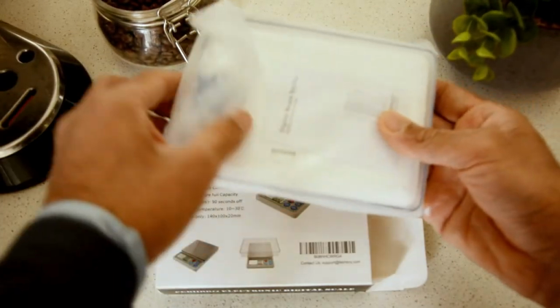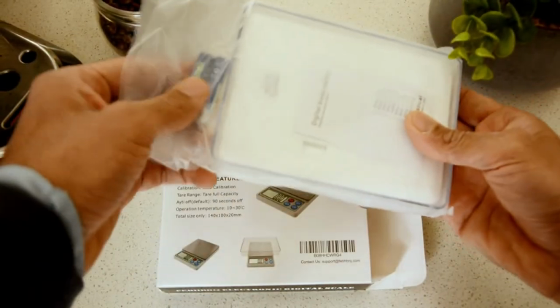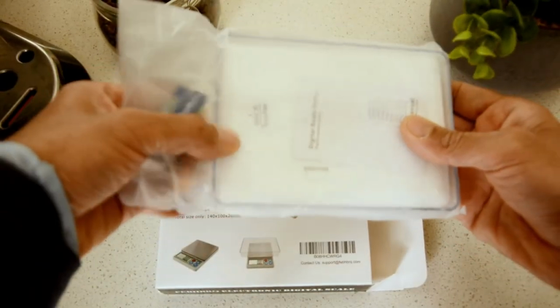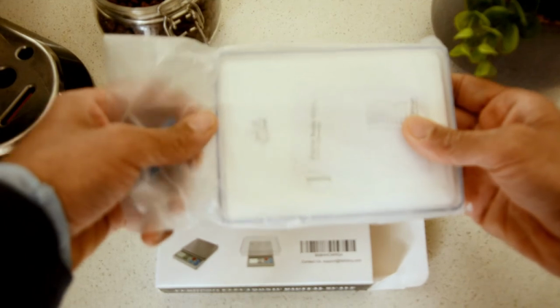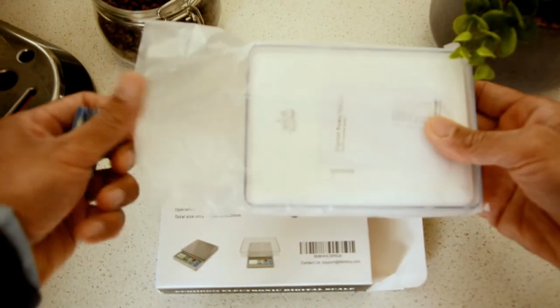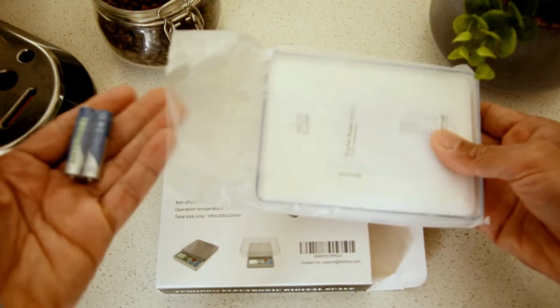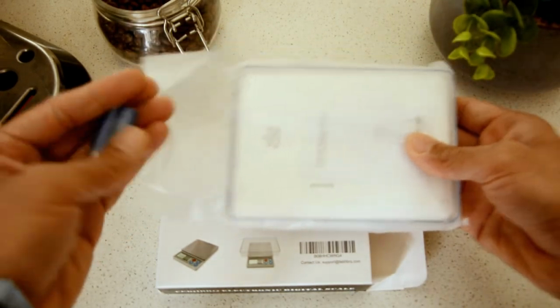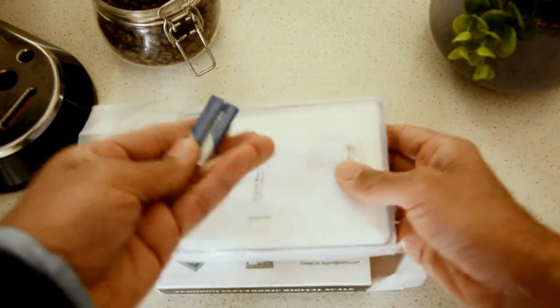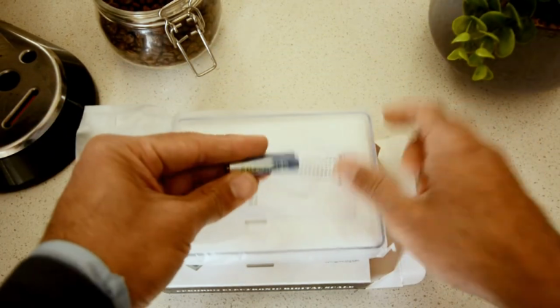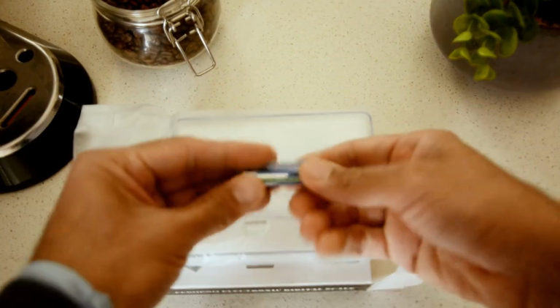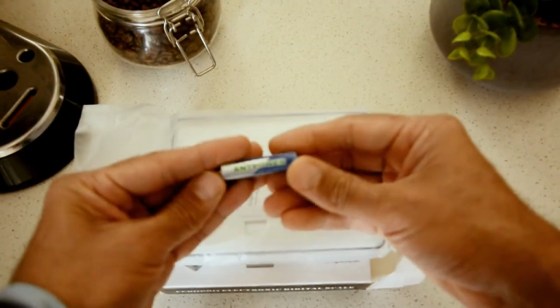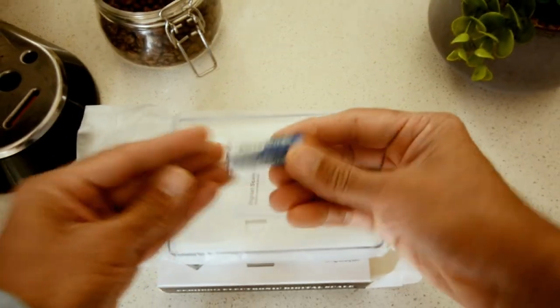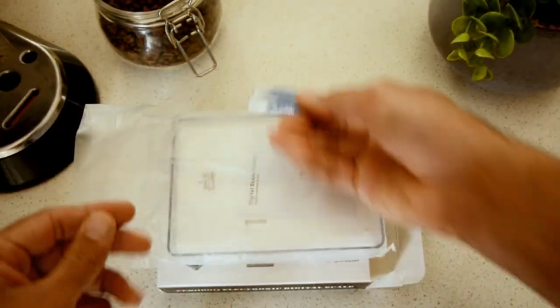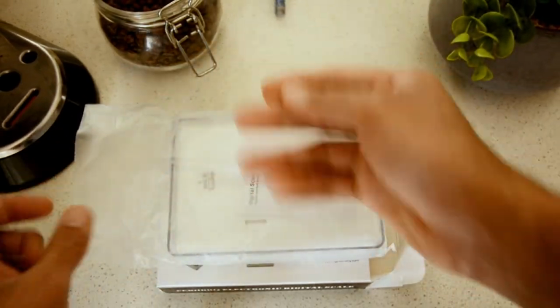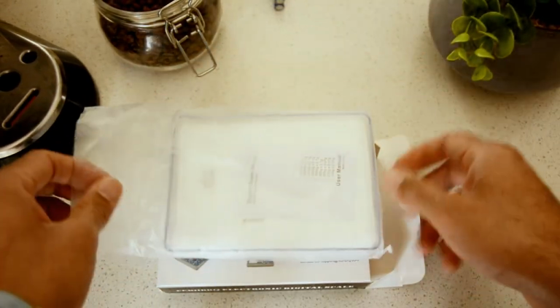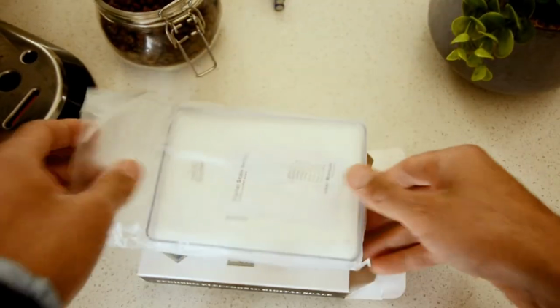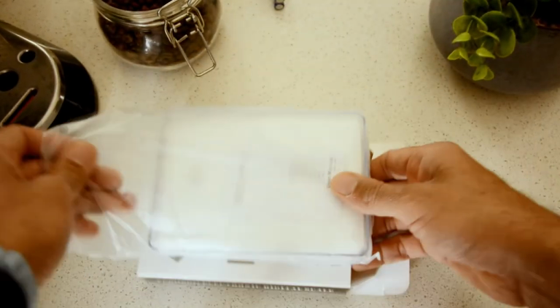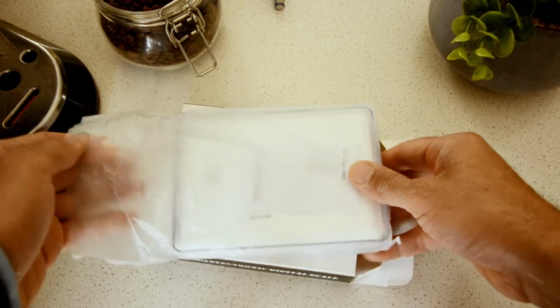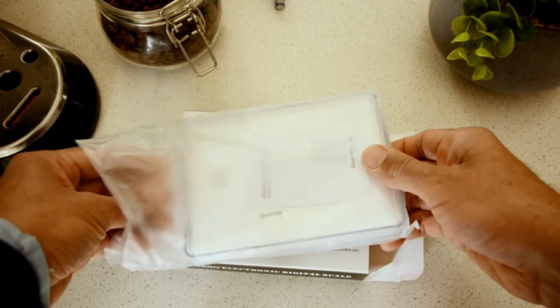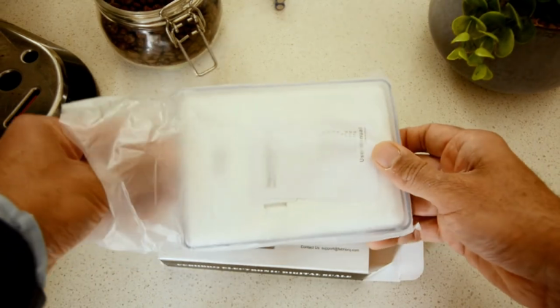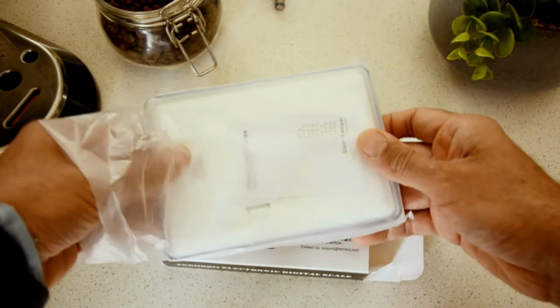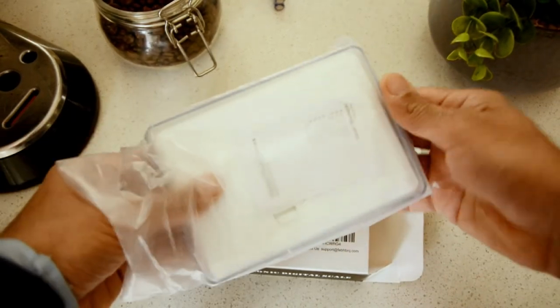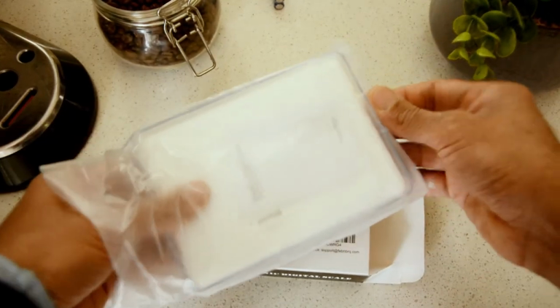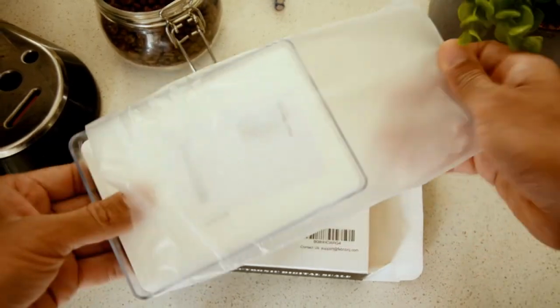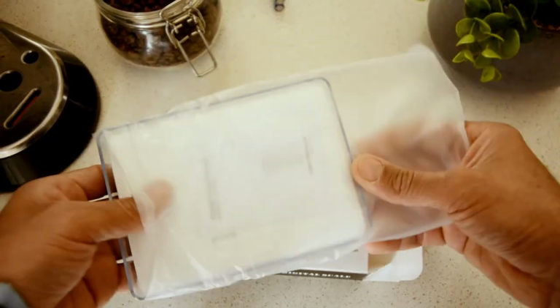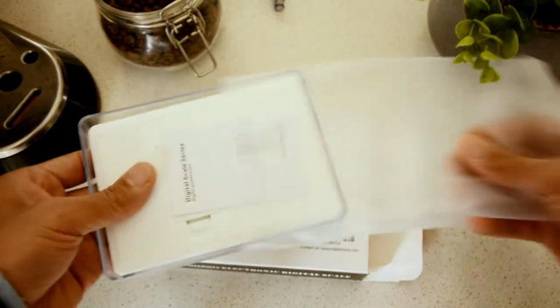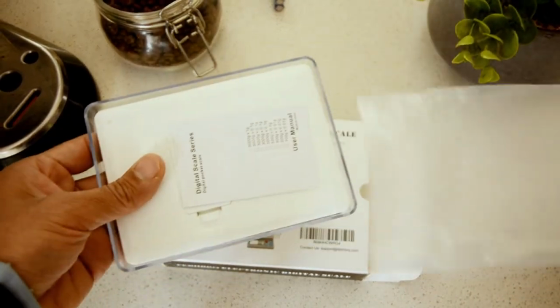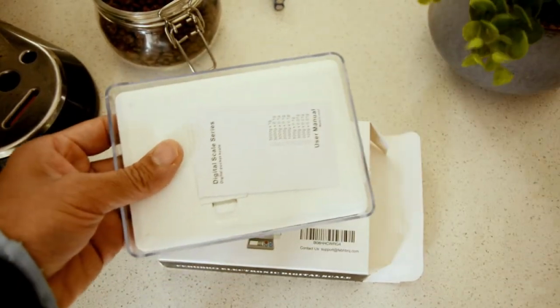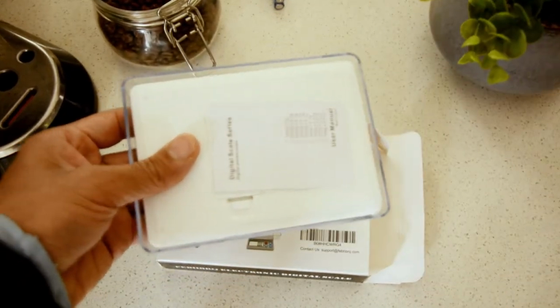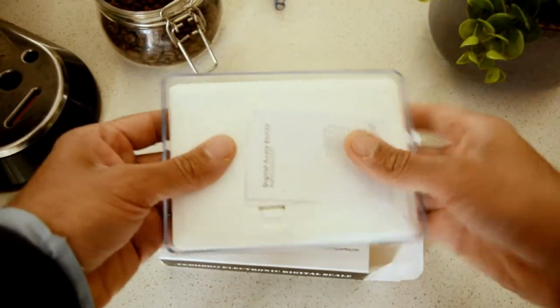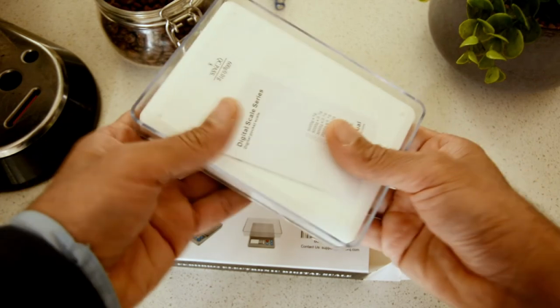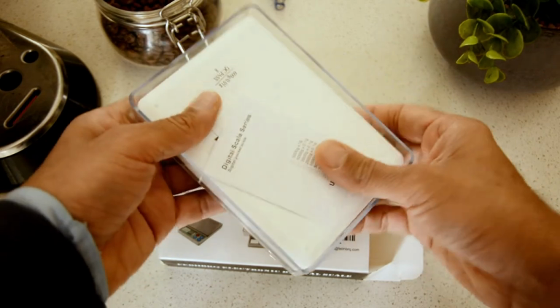Oh, it came with batteries — nice. I'm not gonna use these though. I'm gonna put my Energizers in there because I just love them, I trust them, they last forever.